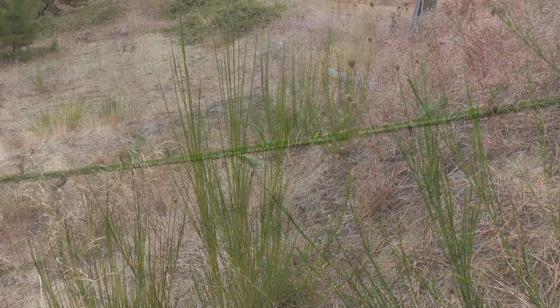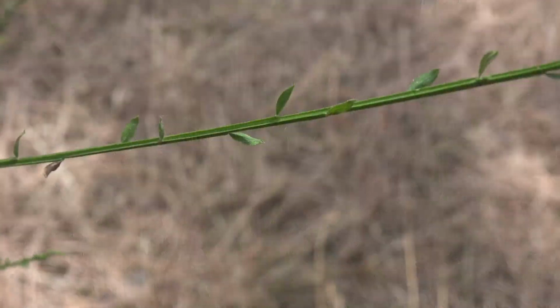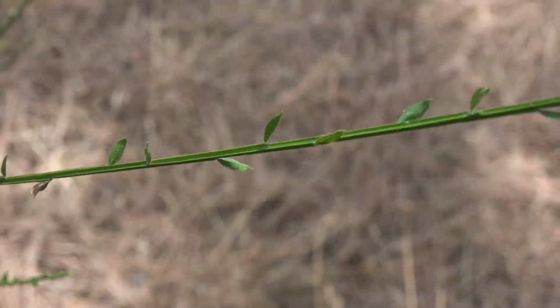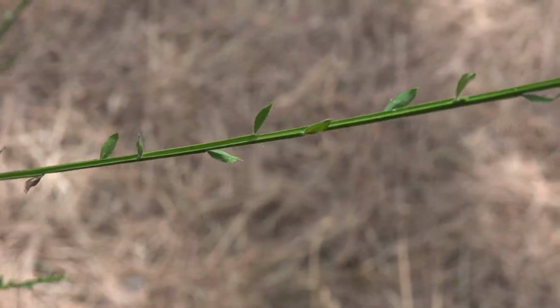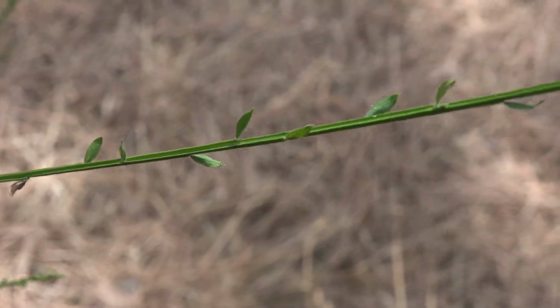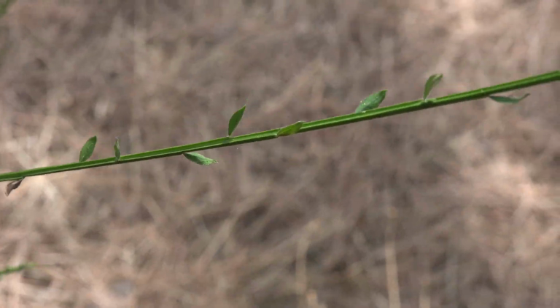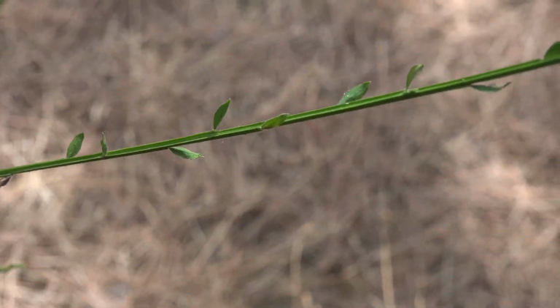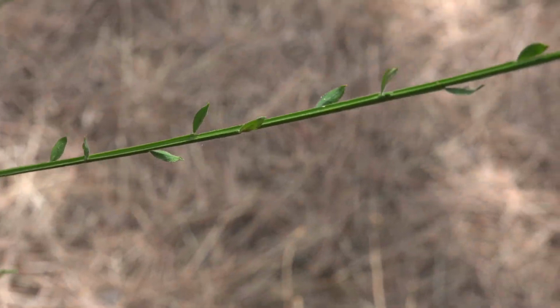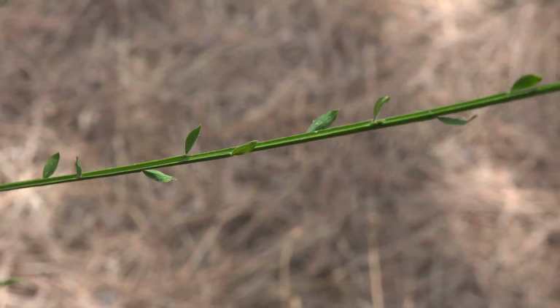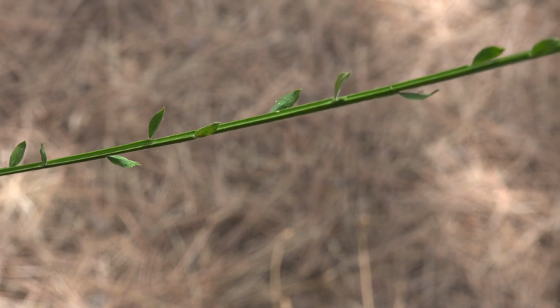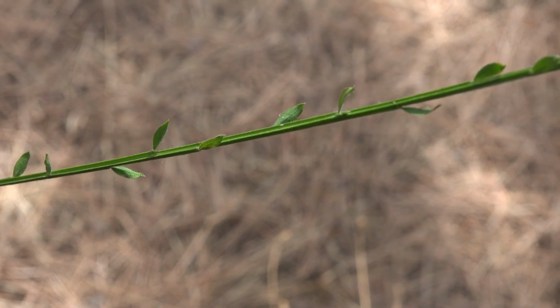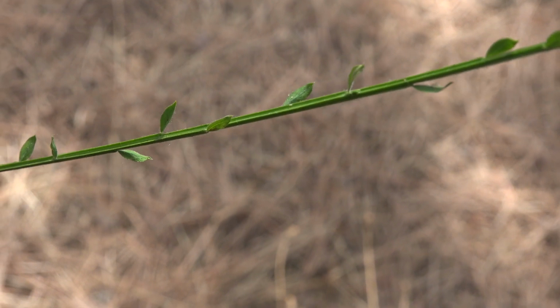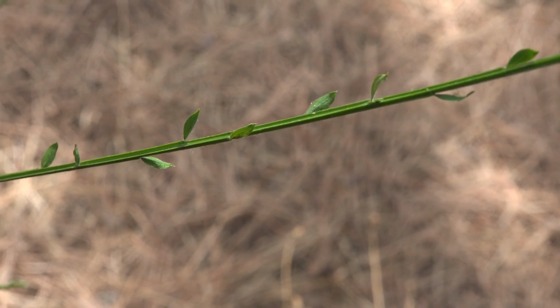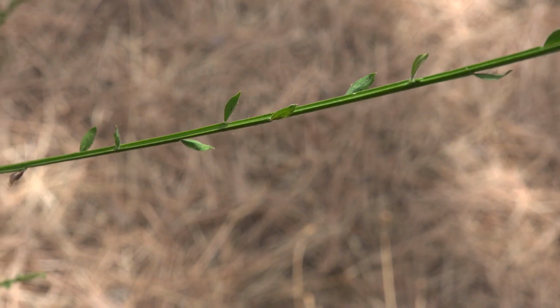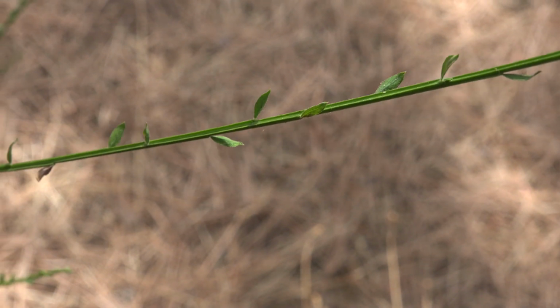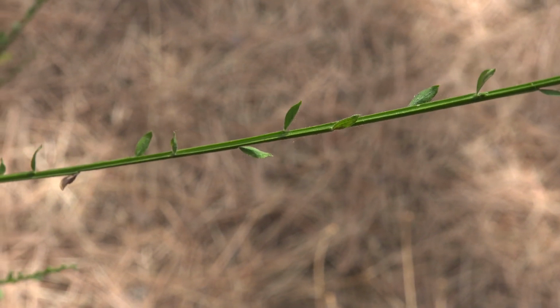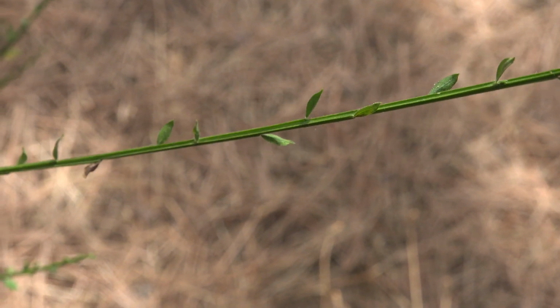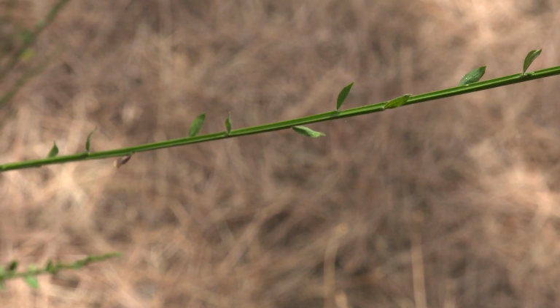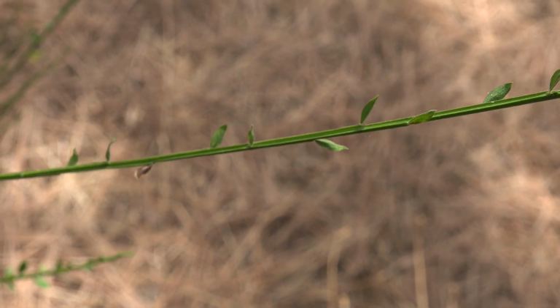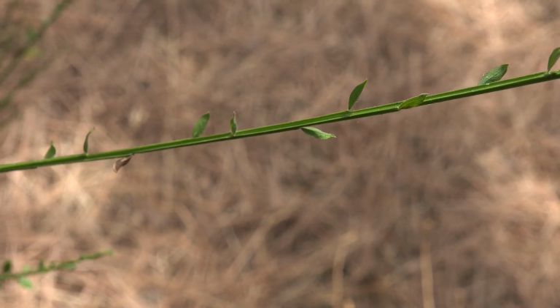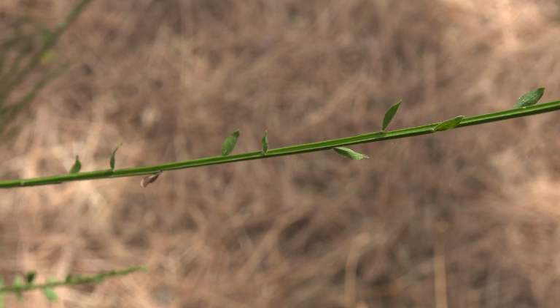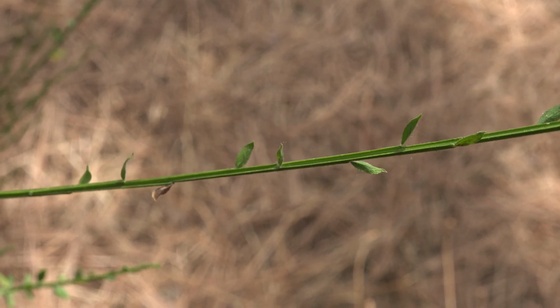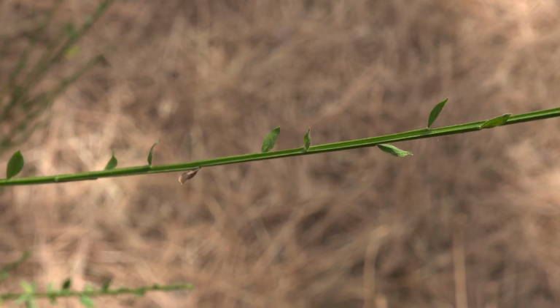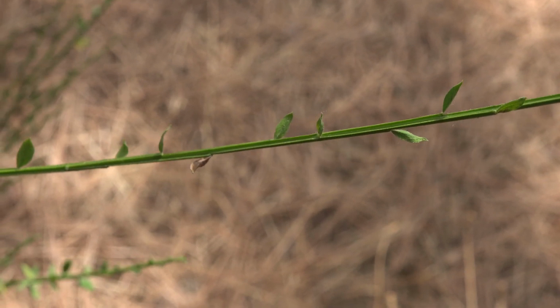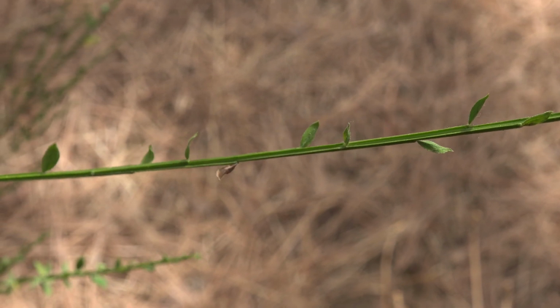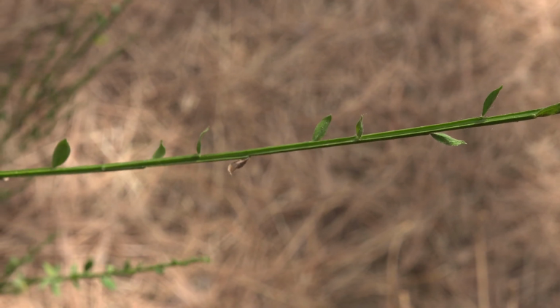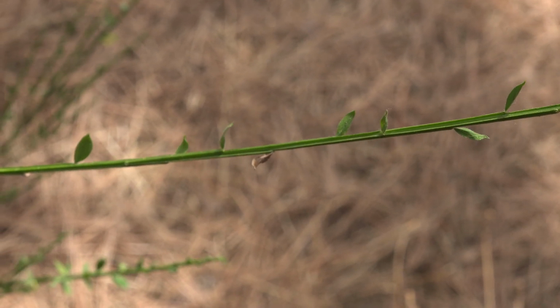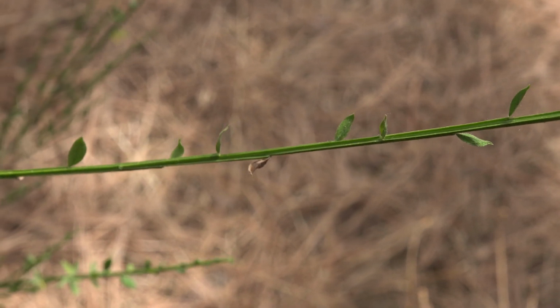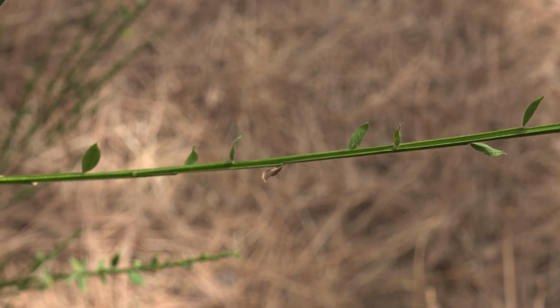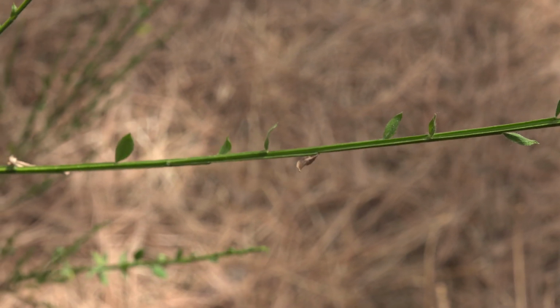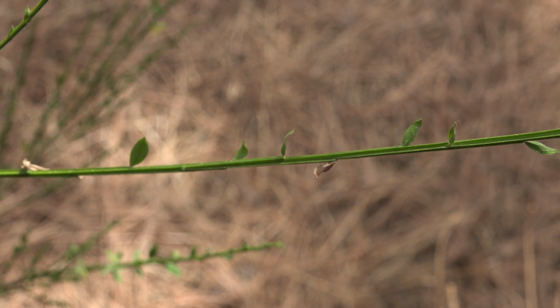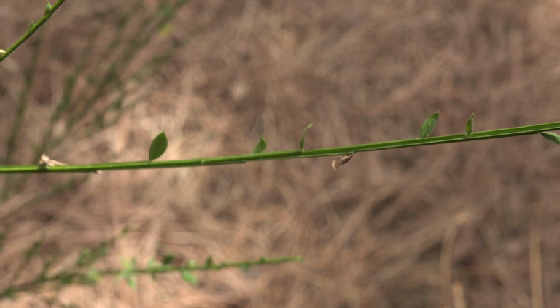The leaves are very, very small. Here we have some of our leaves — they're only about a quarter of an inch to a half inch in diameter. They are simple and they are alternate on the stem.